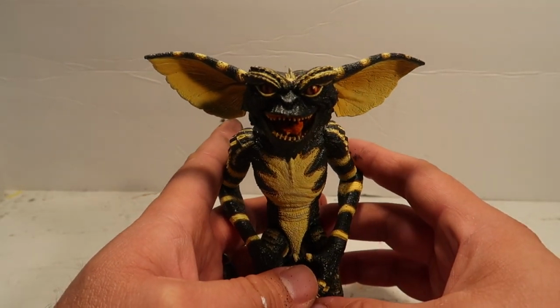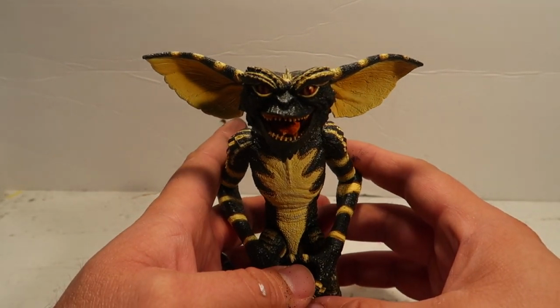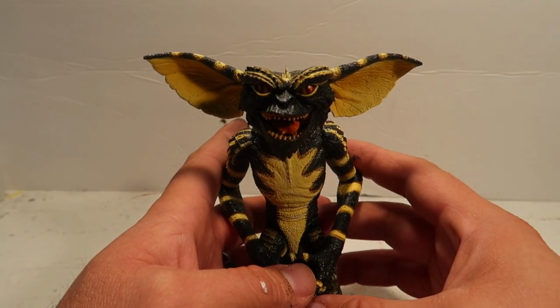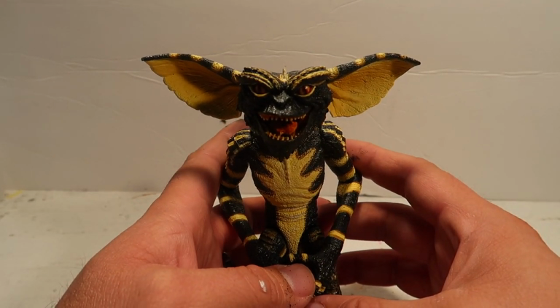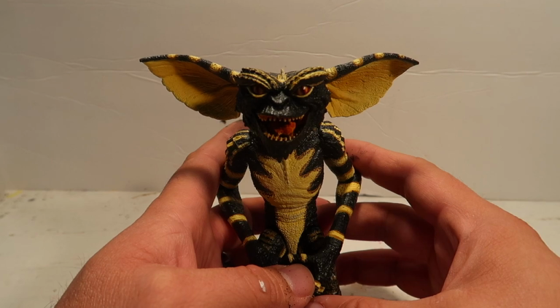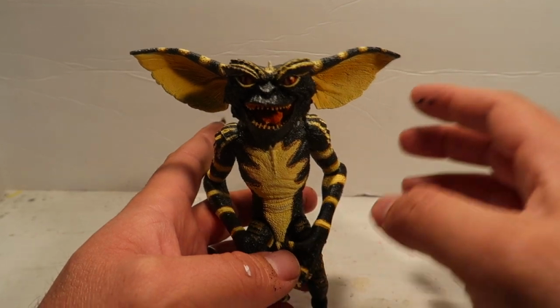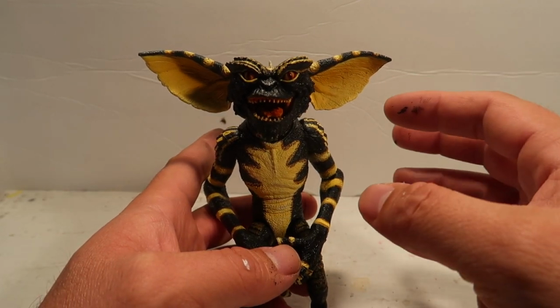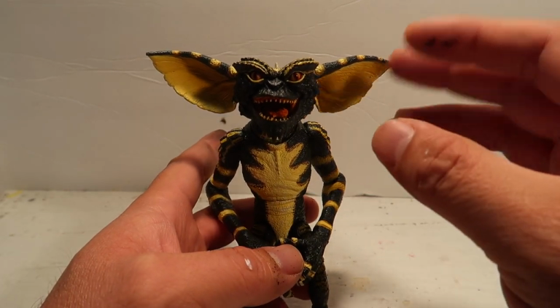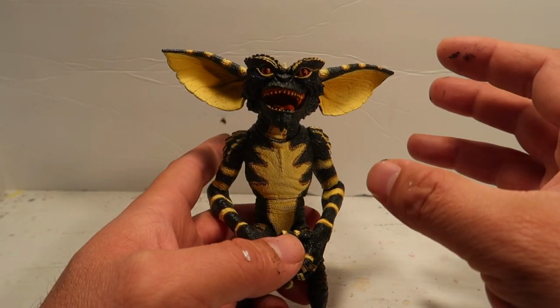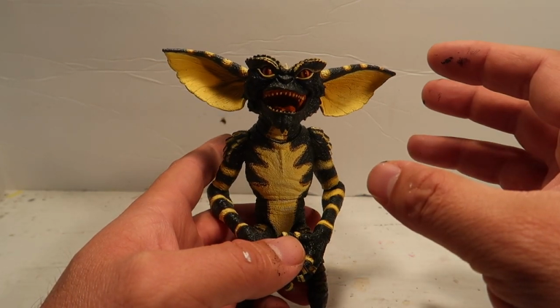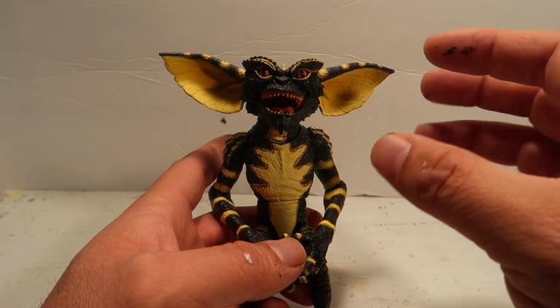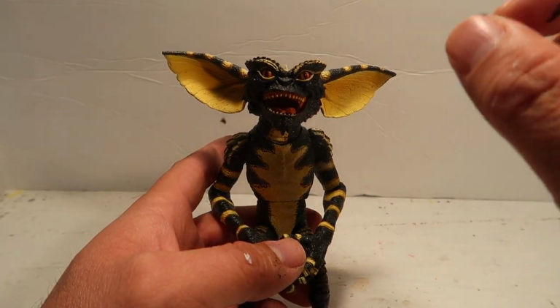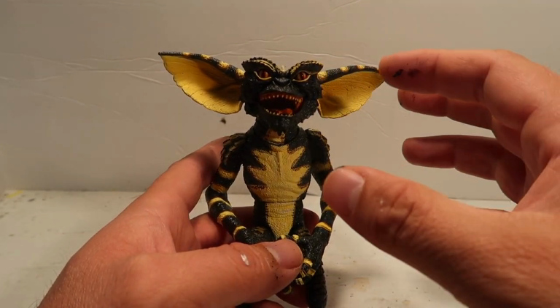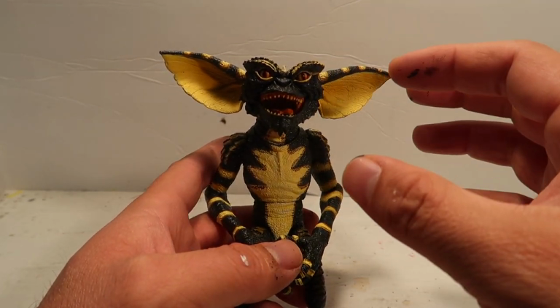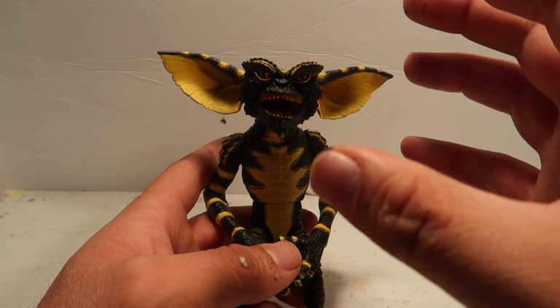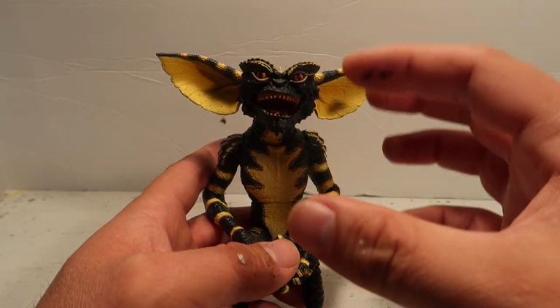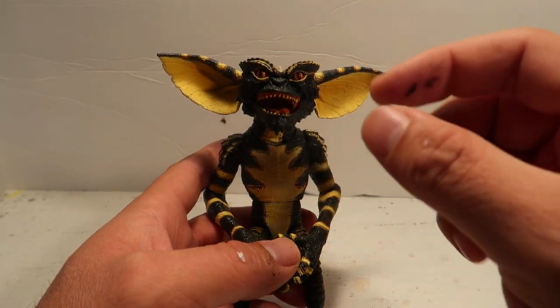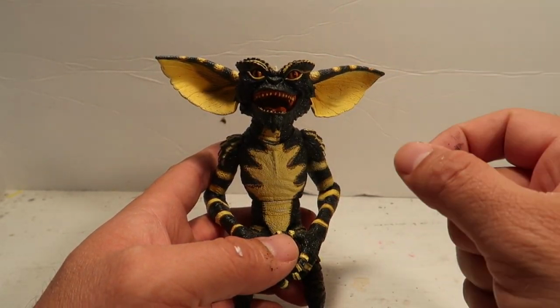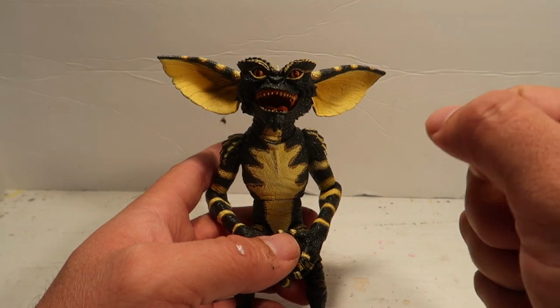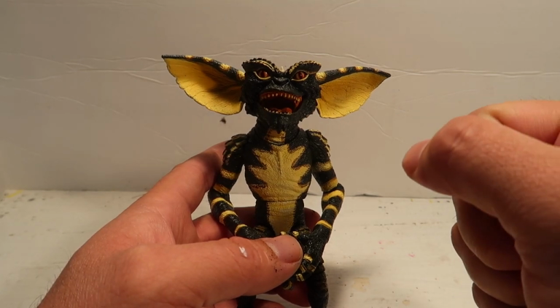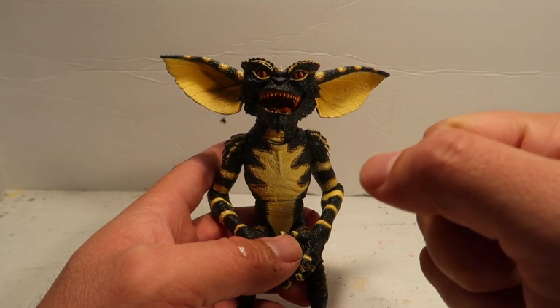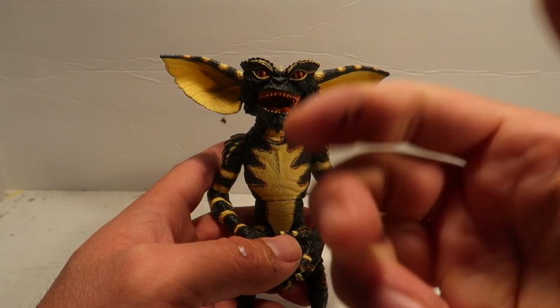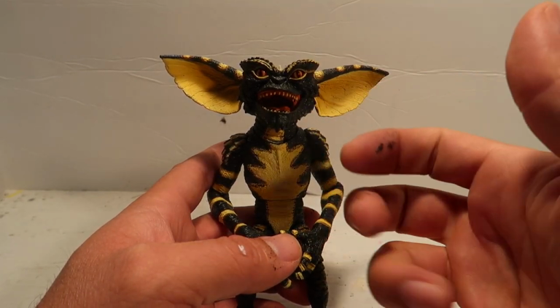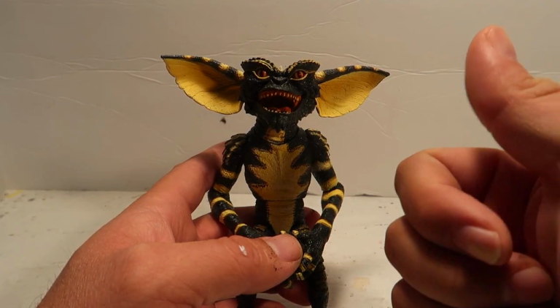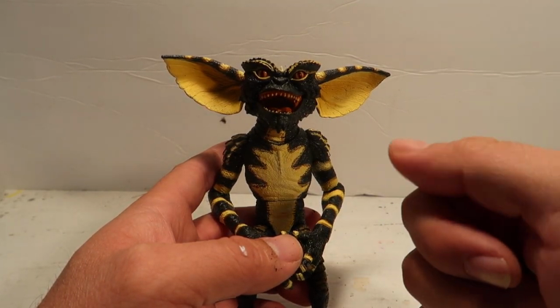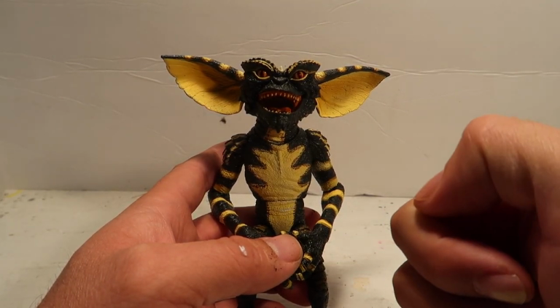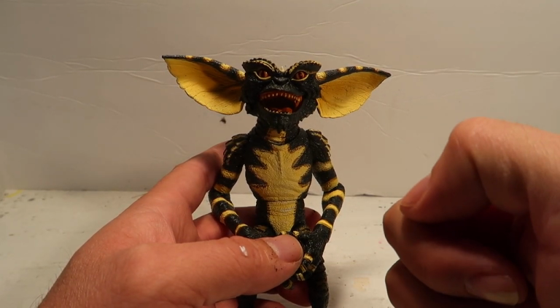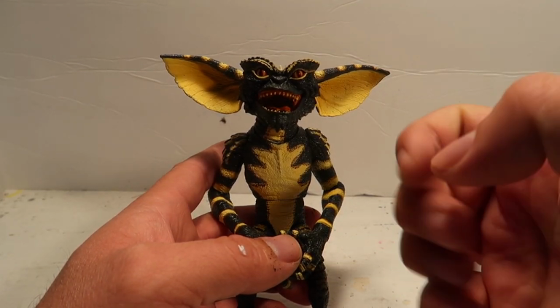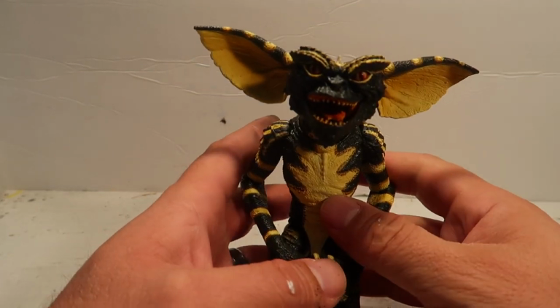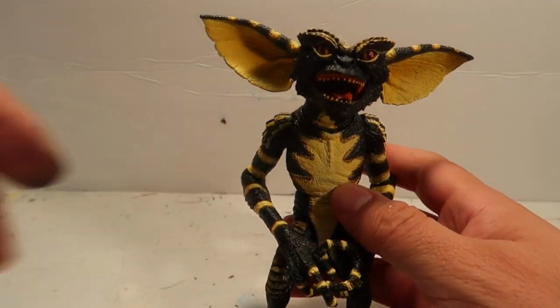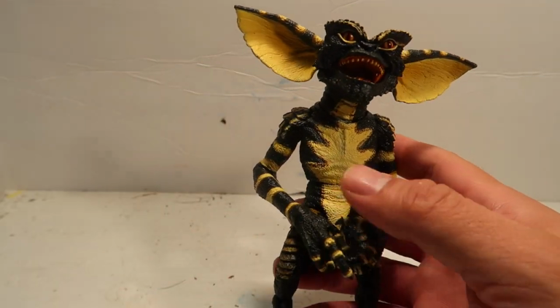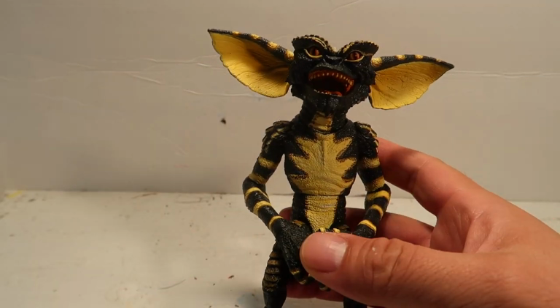Anyways, today is gonna be a simple one. There is a gremlin with a bunch of cigarettes in his mouth, and the easiest way to make cigarettes is by using play-doh.